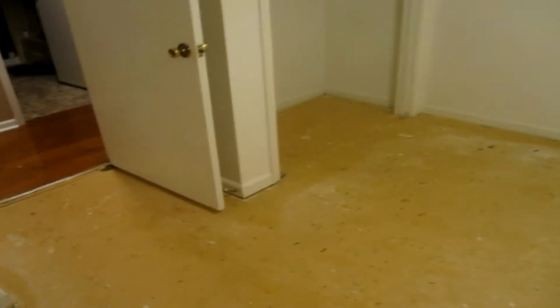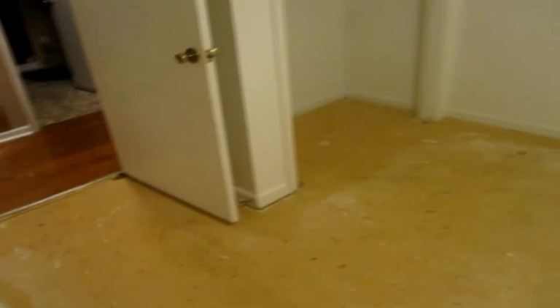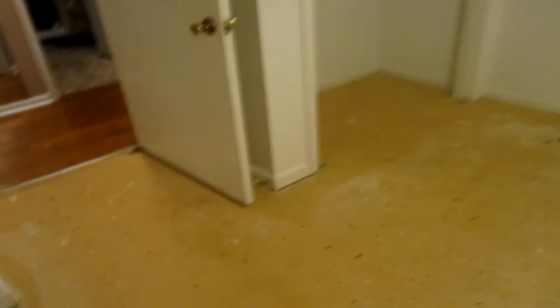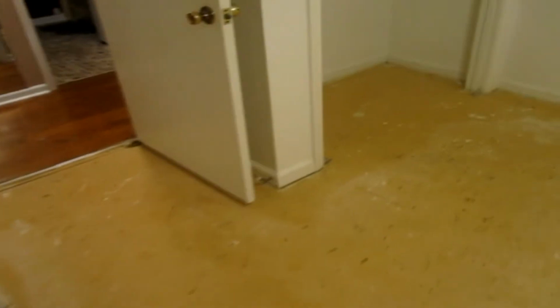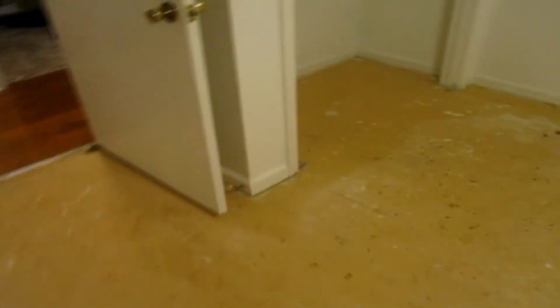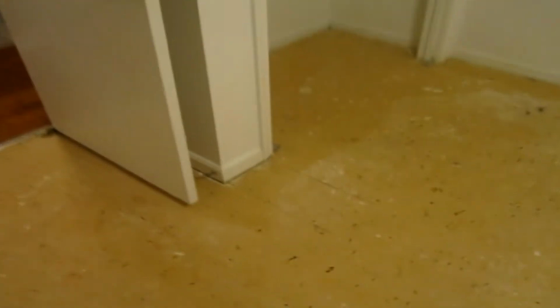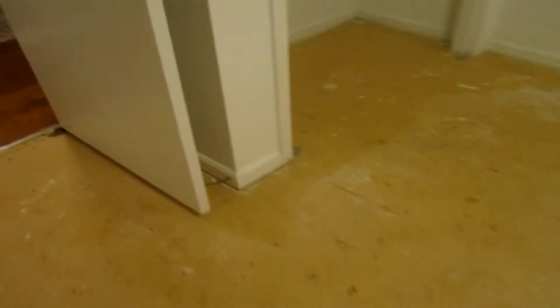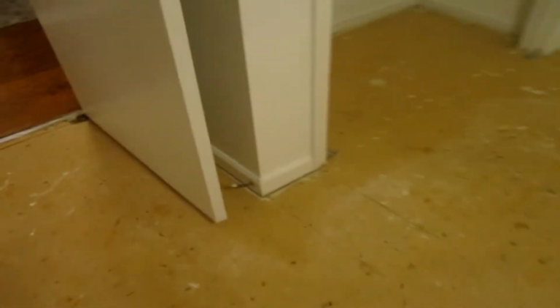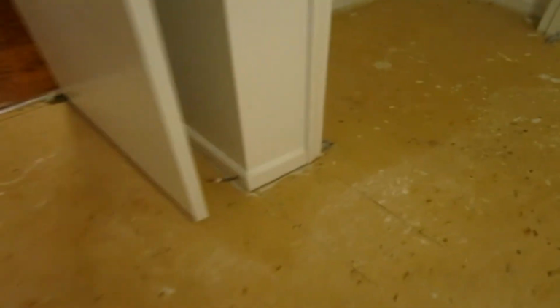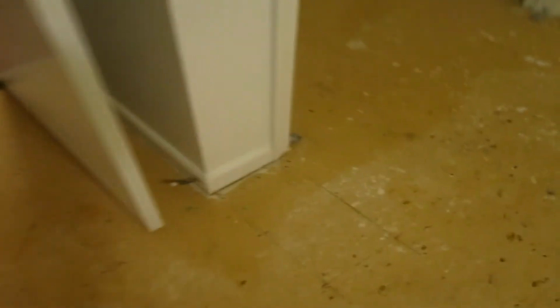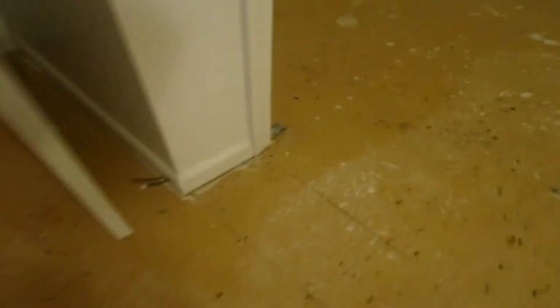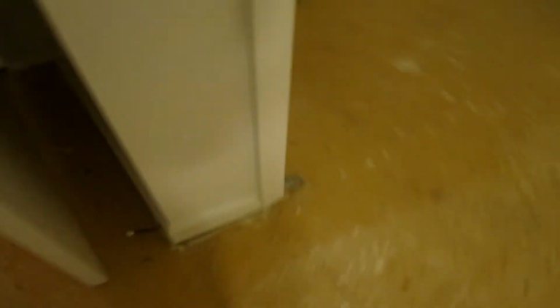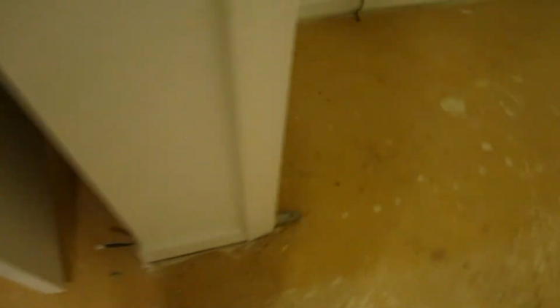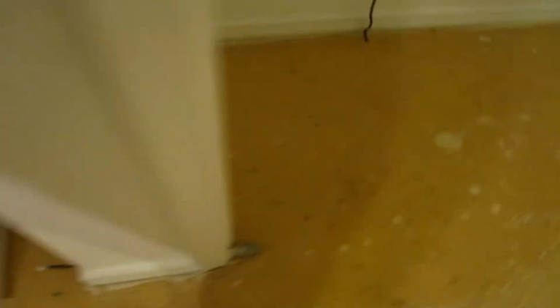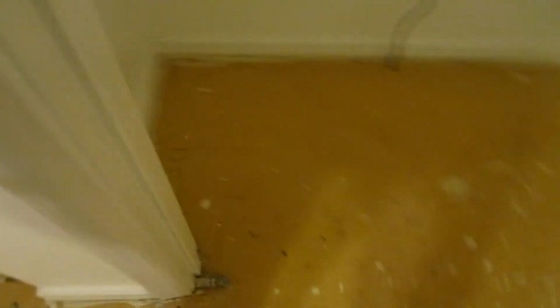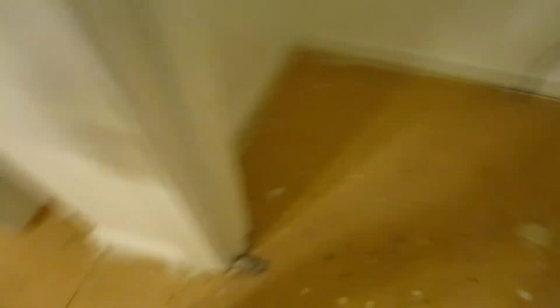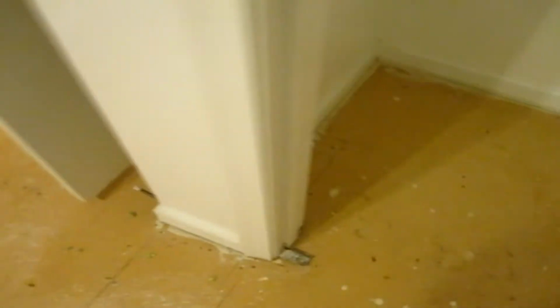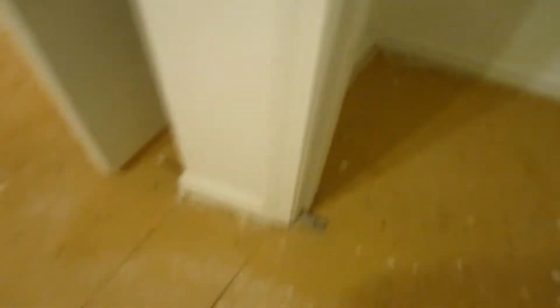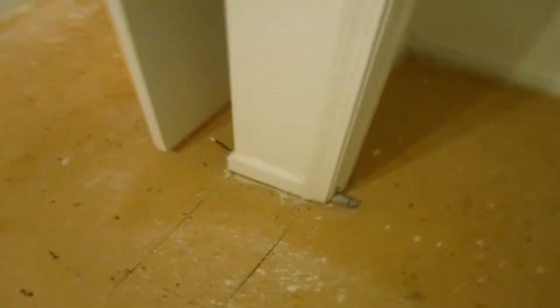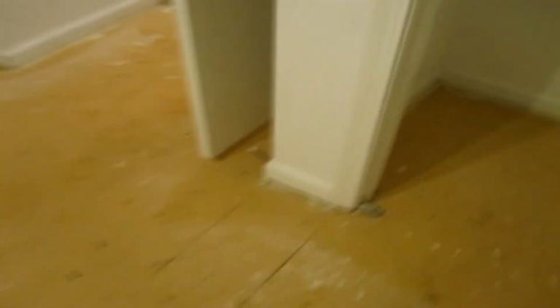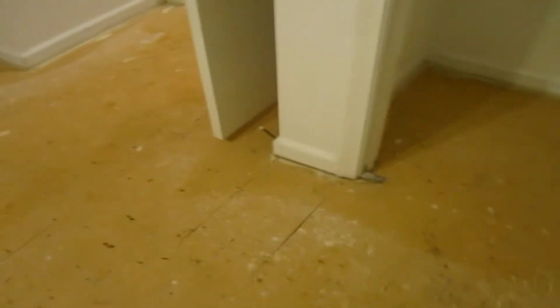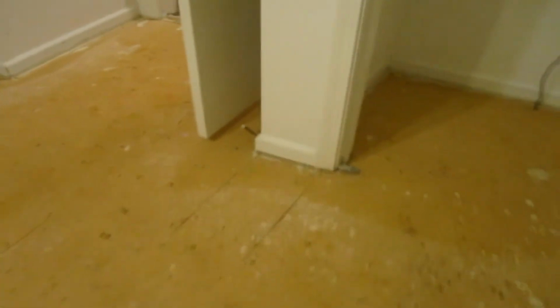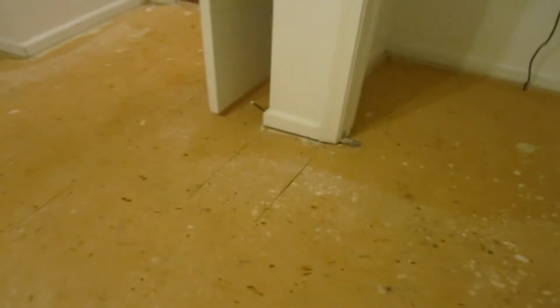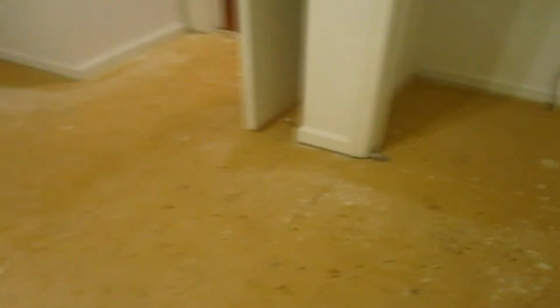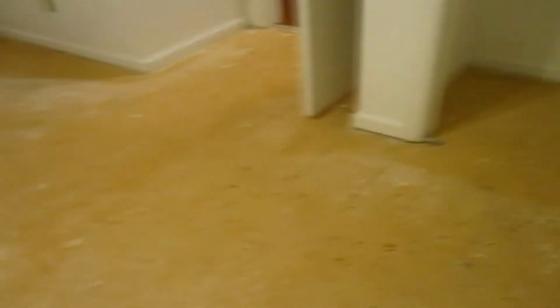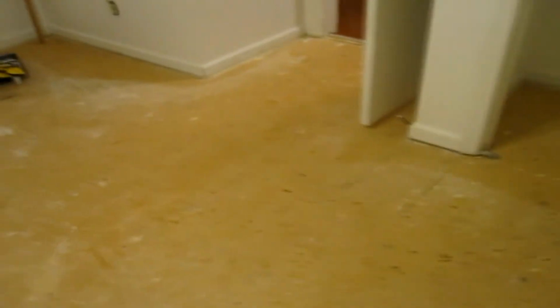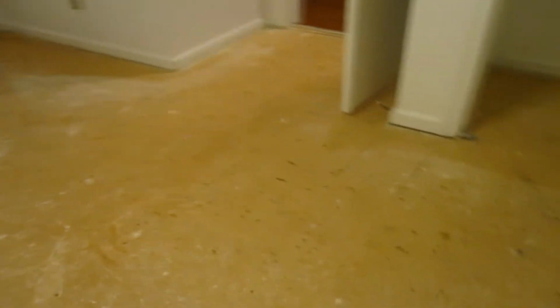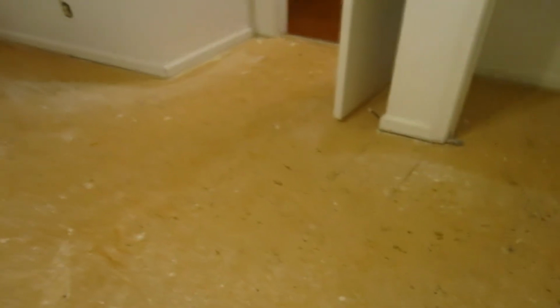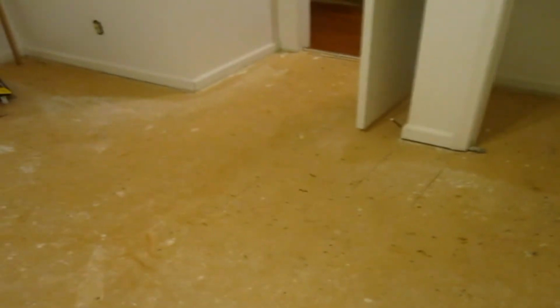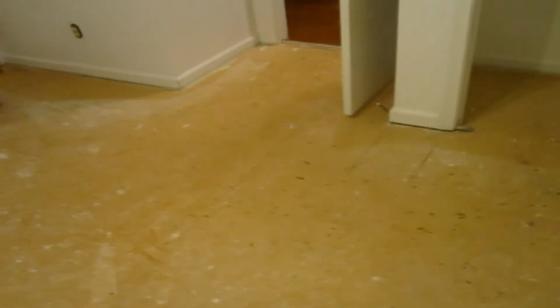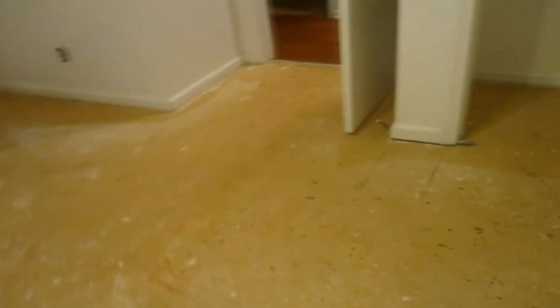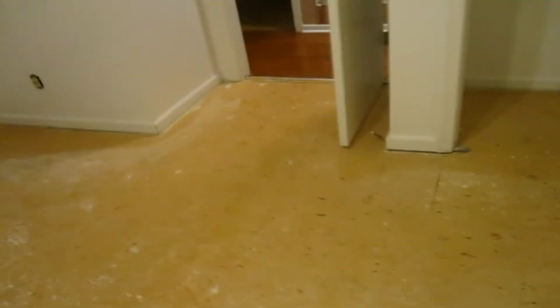This floor in this bedroom has a major squeaking problem. That's pretty maddening. I wonder how long the previous owner lived with that.